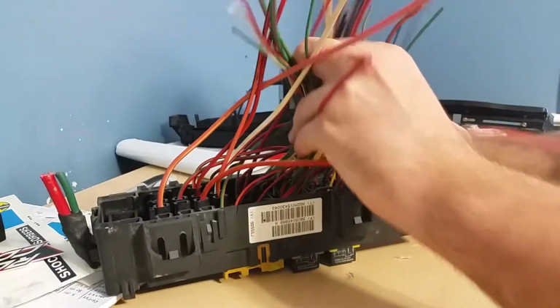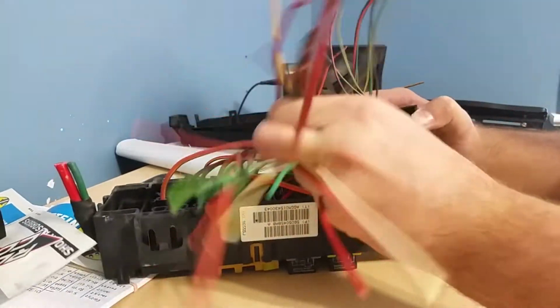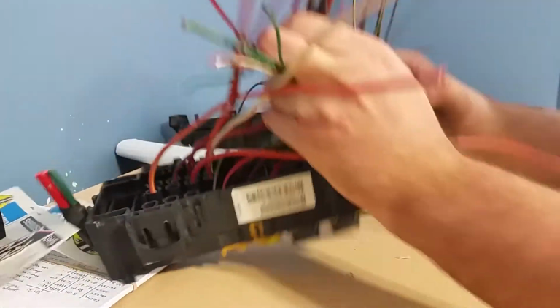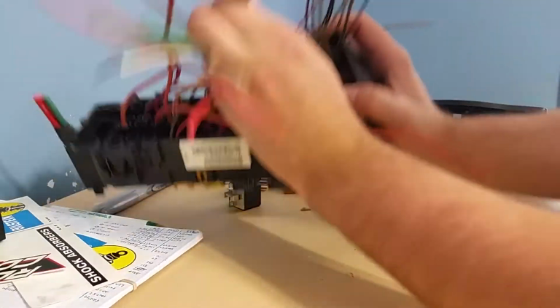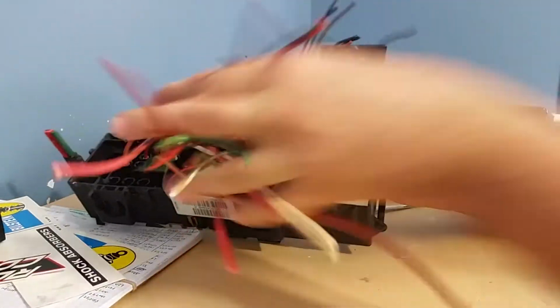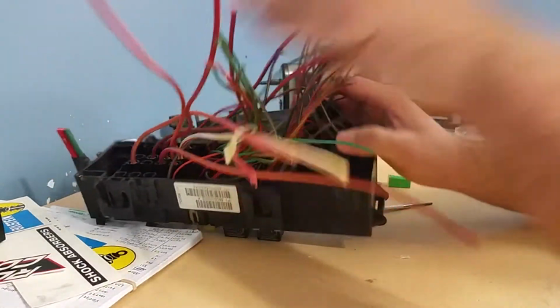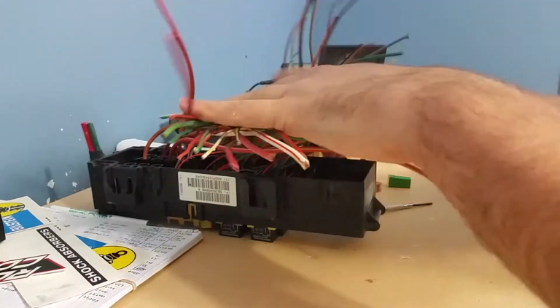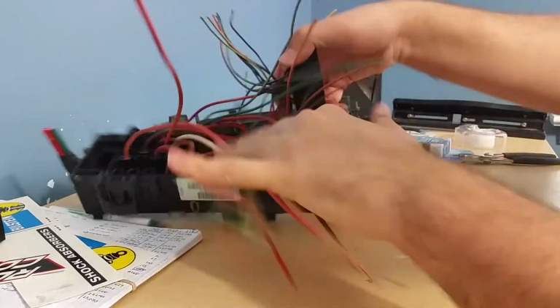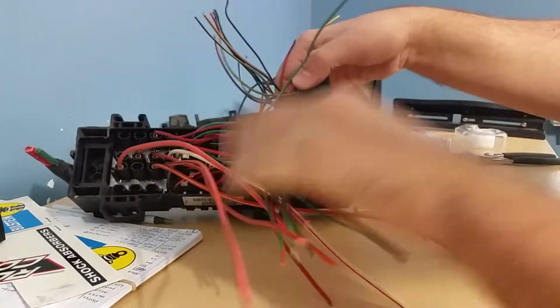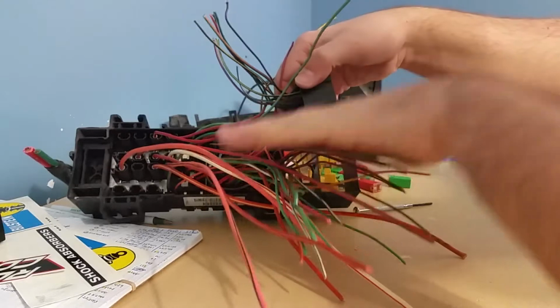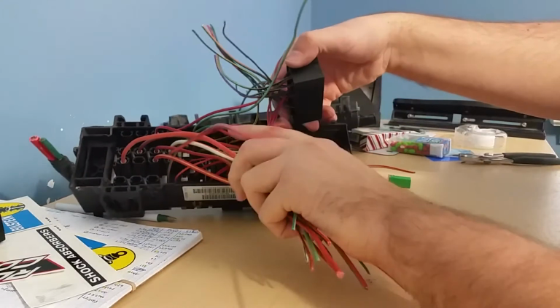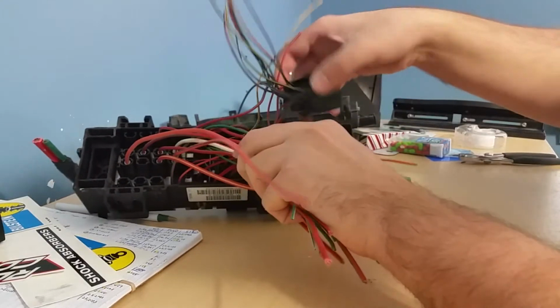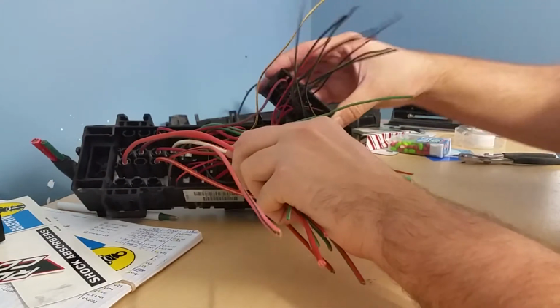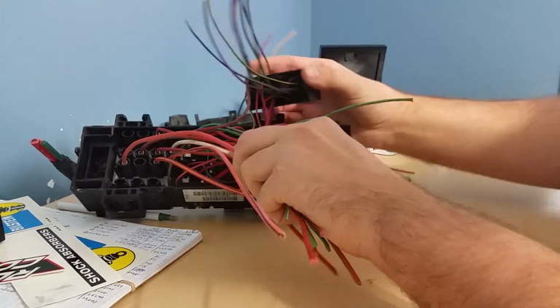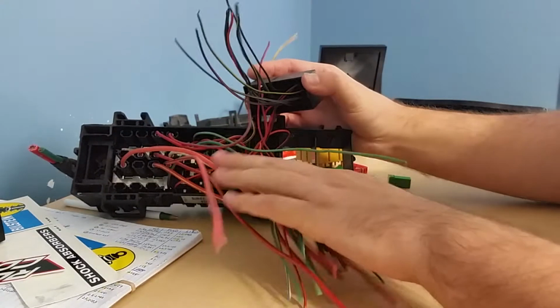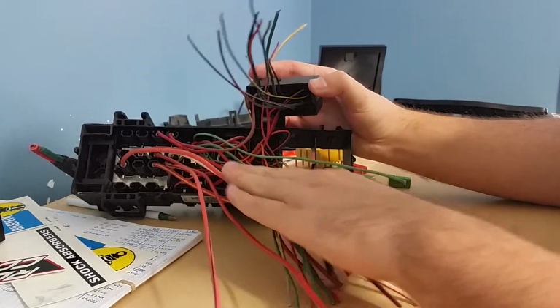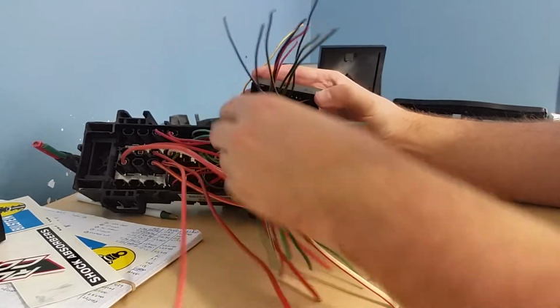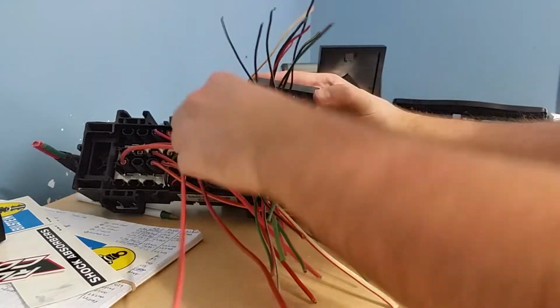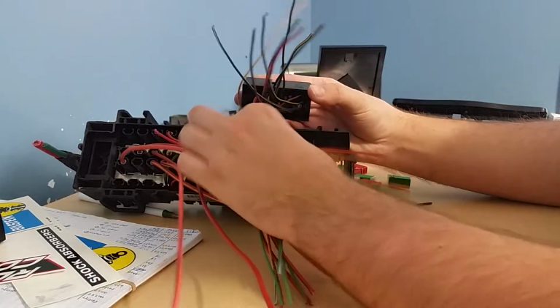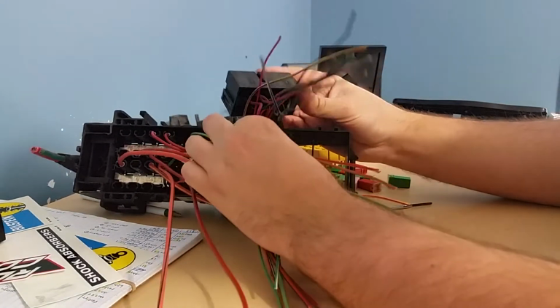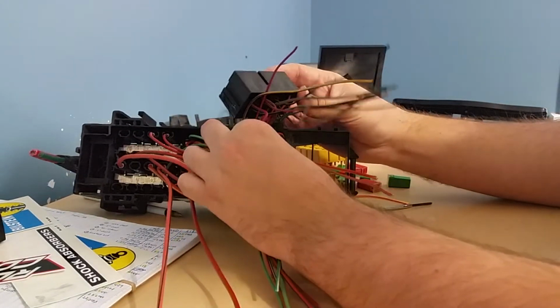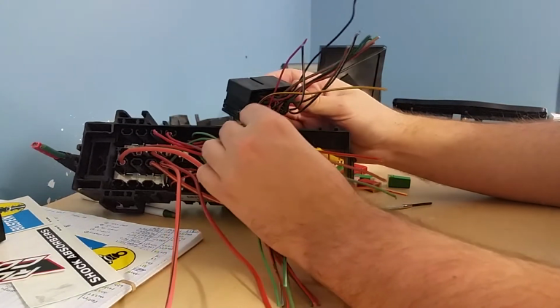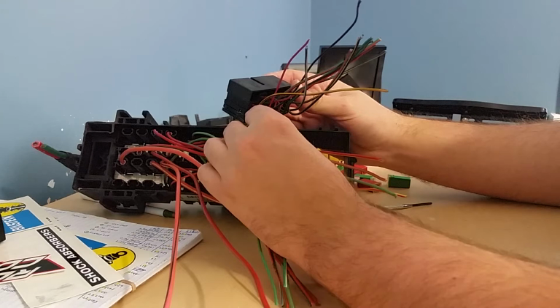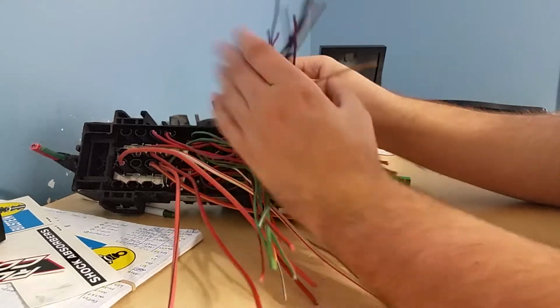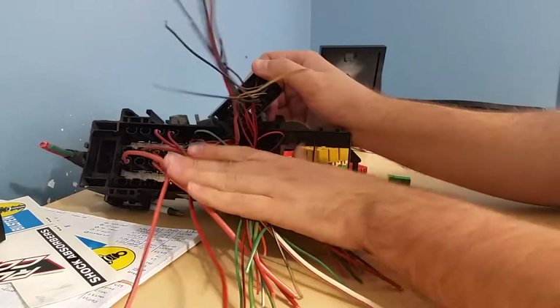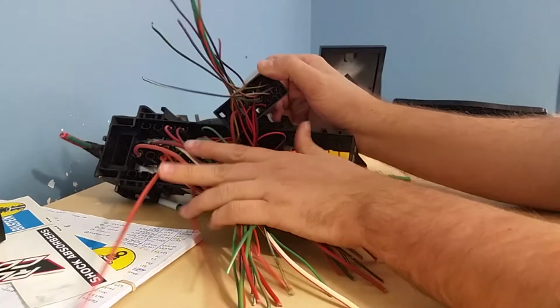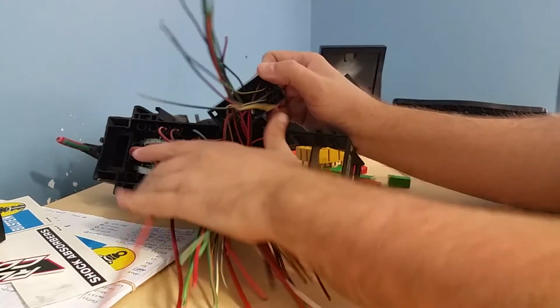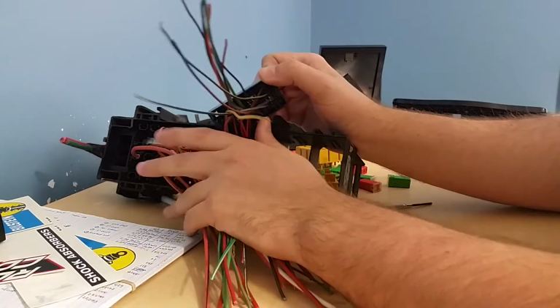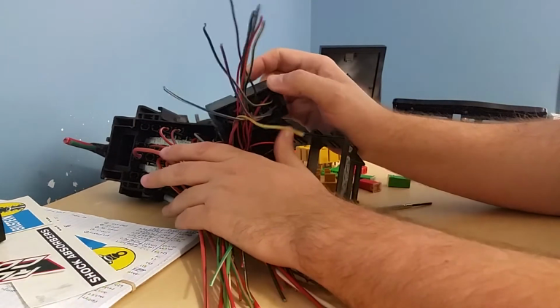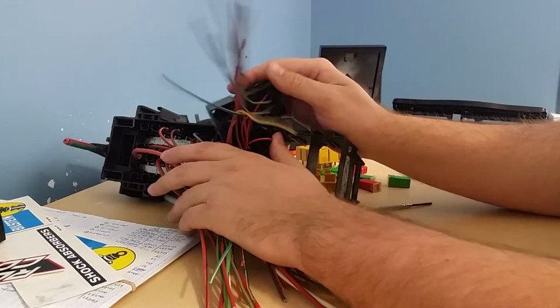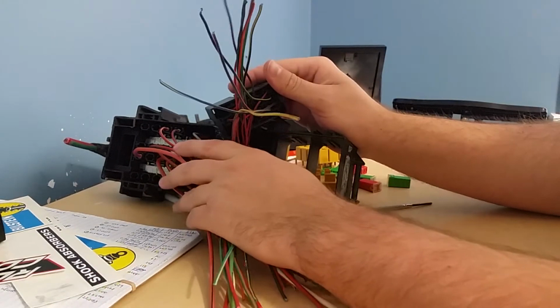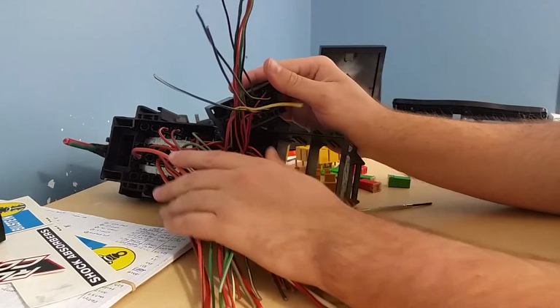This box is still connected to some of the mini fuses on here, but if you can picture this coming out, you'll have all your trigger, ground, battery in, and accessory out wires as pigtails already here, so you can connect whatever you need — extensions, your main wire, whatever you need.